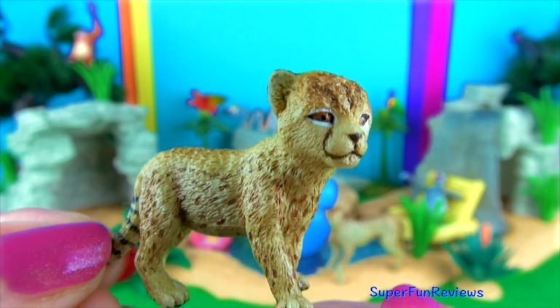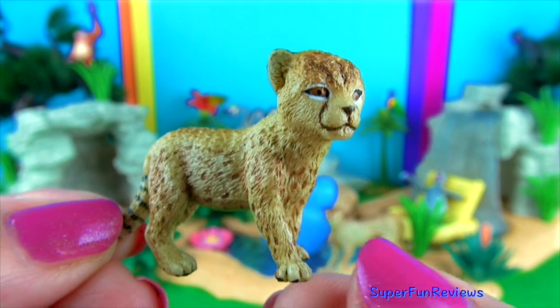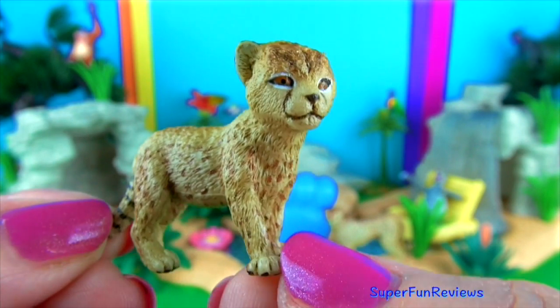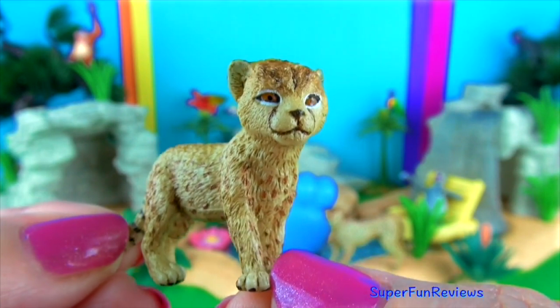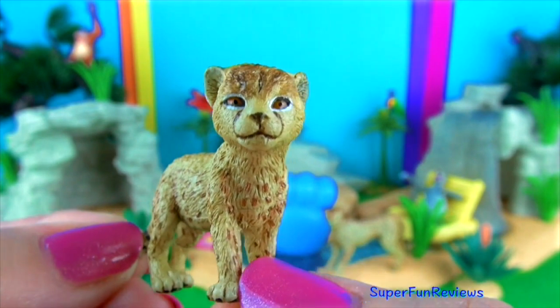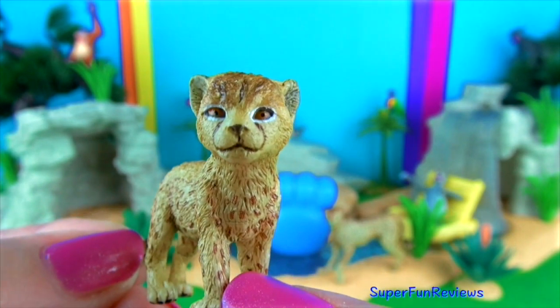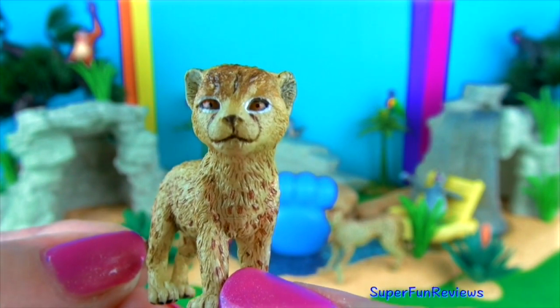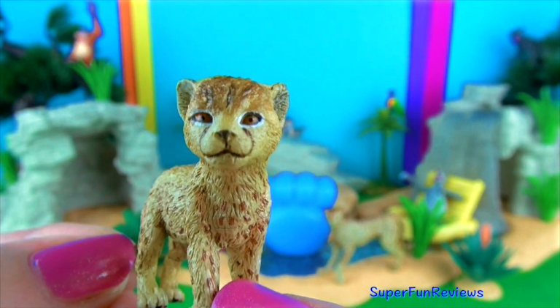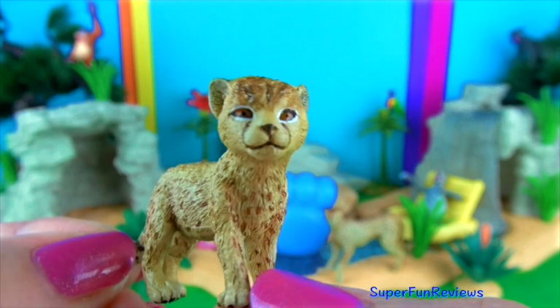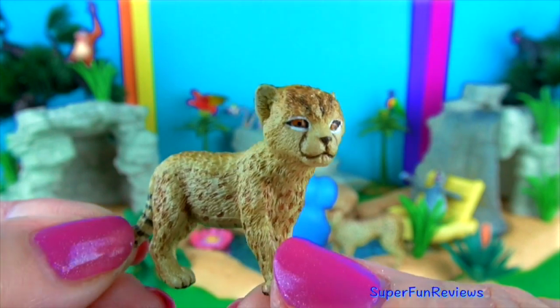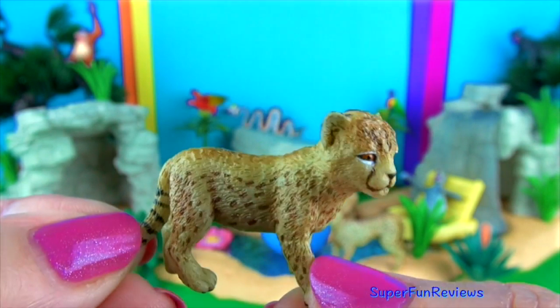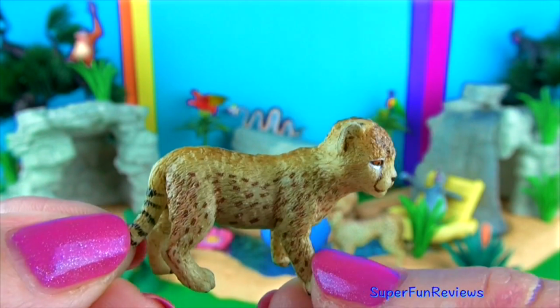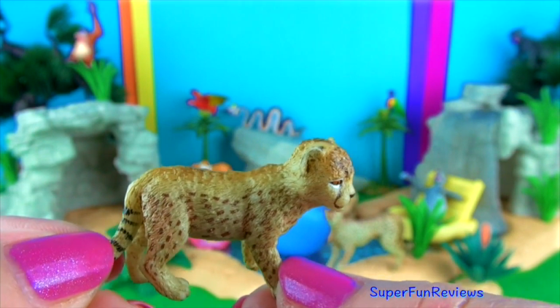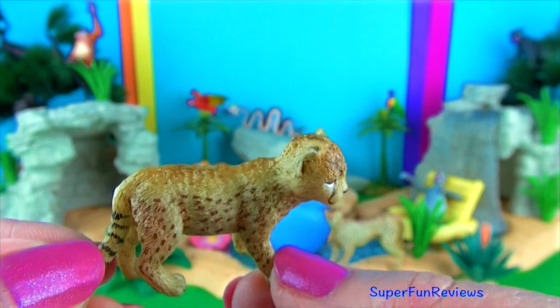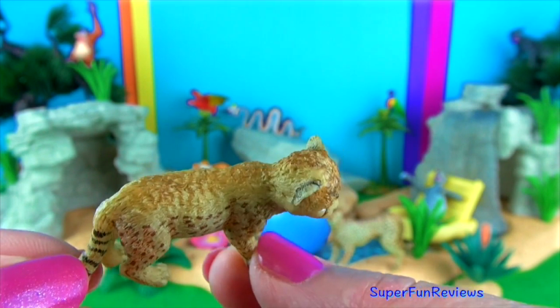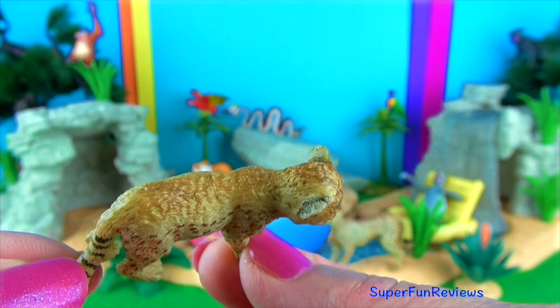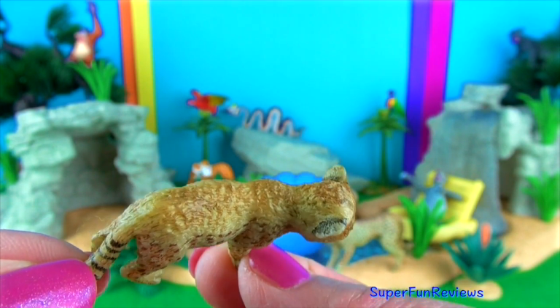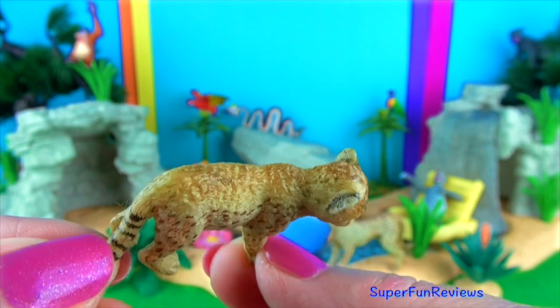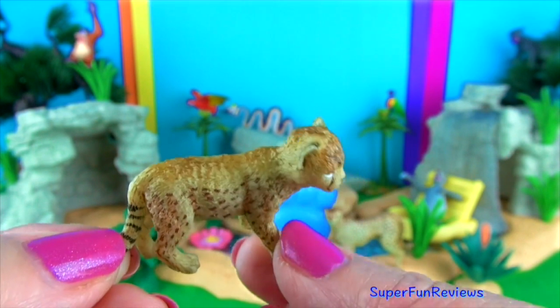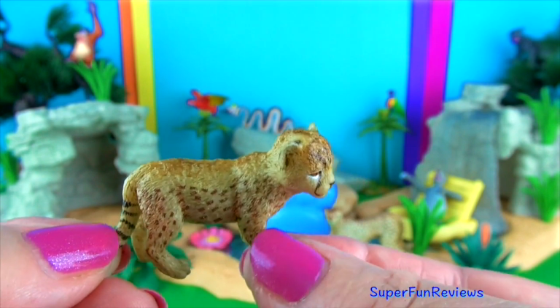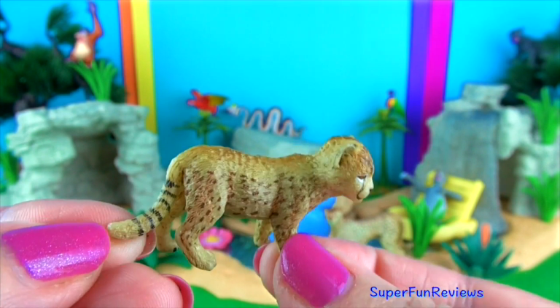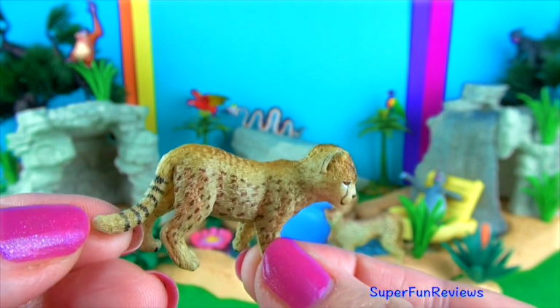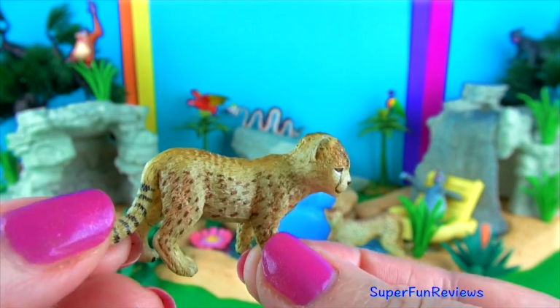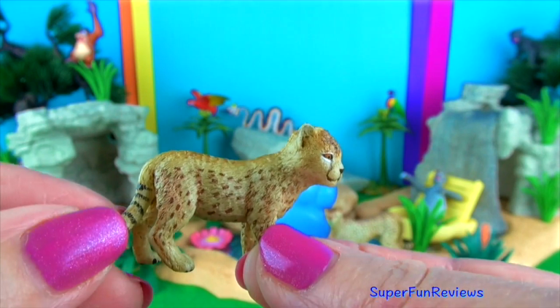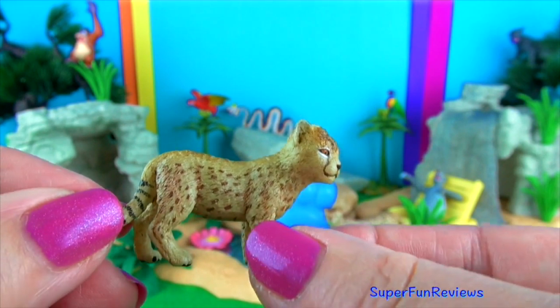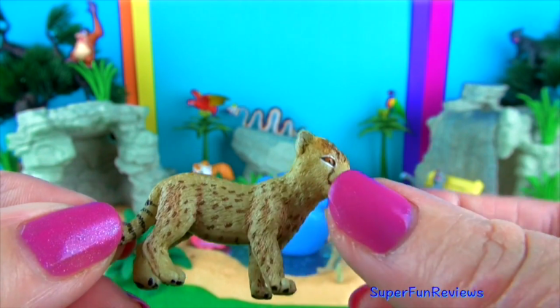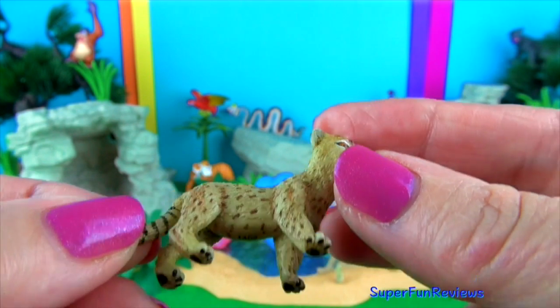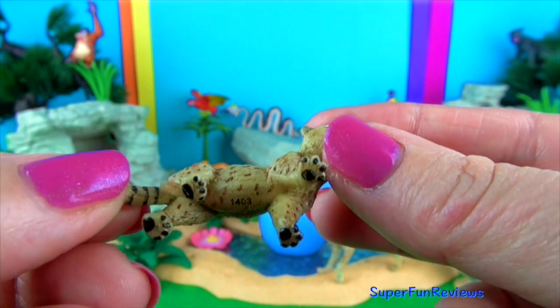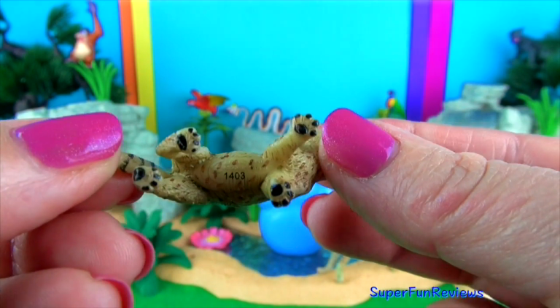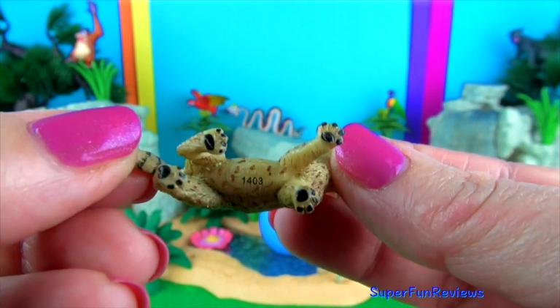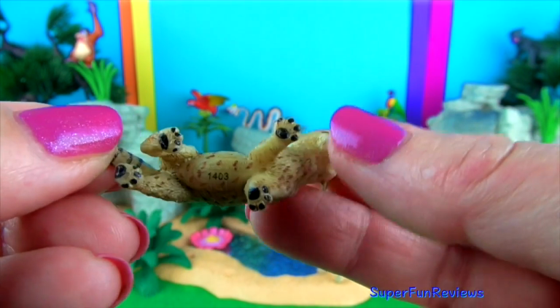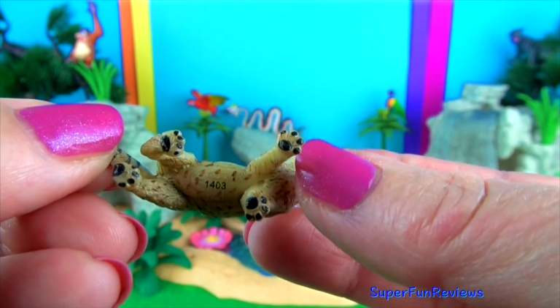Cheetahs are mostly found in open grasslands of sub-Saharan Africa and in eastern and southern African parks. Some cheetahs can still be found in northern Niger, Iran and southern Algeria.